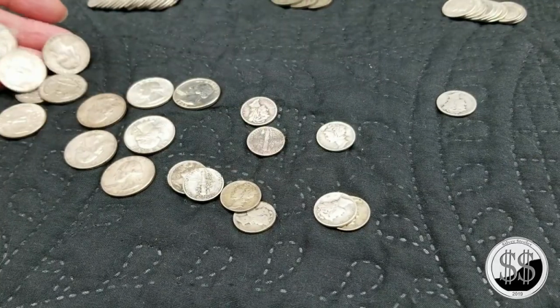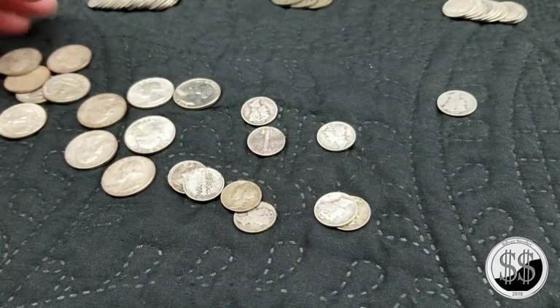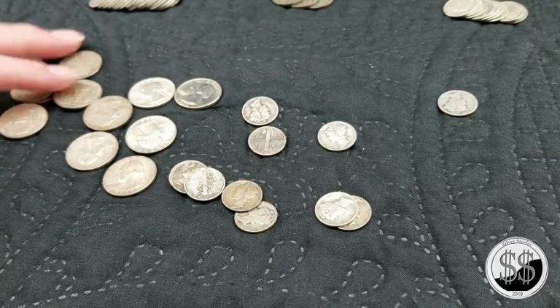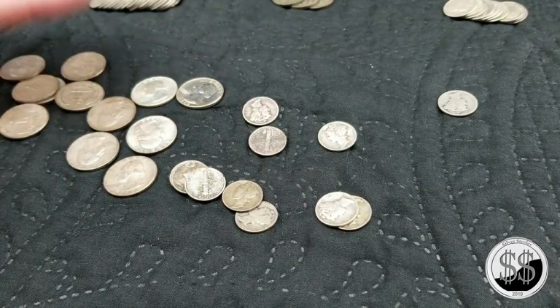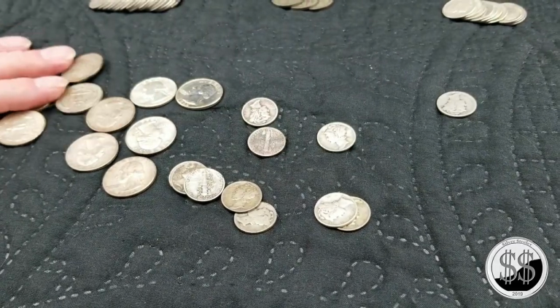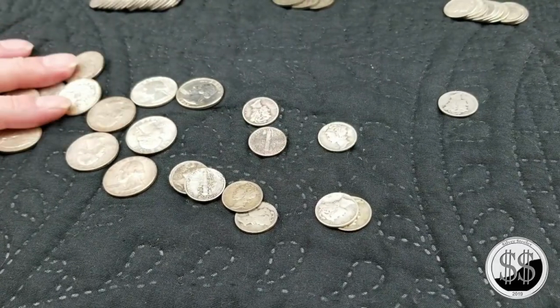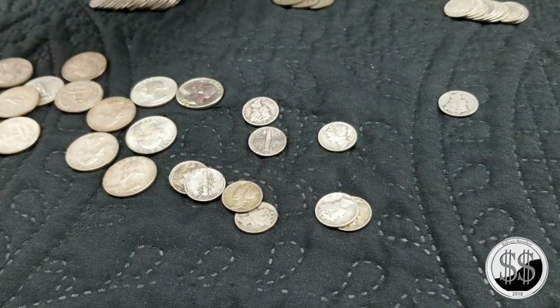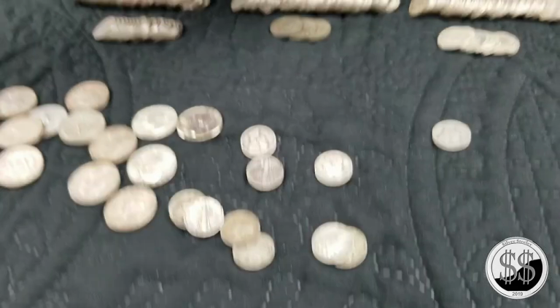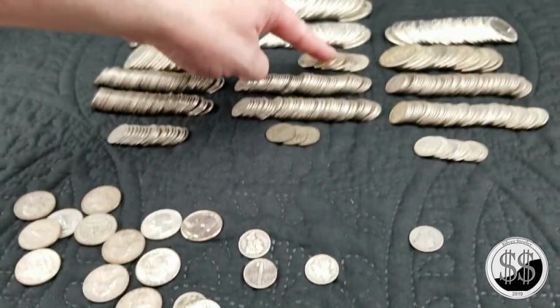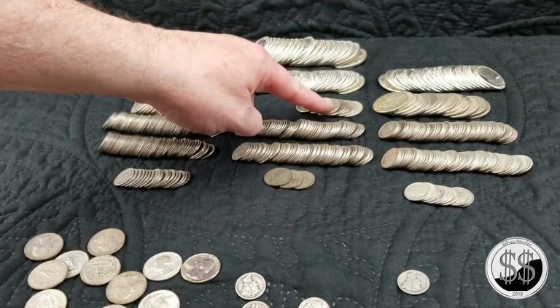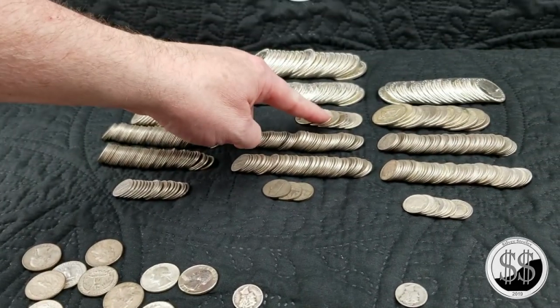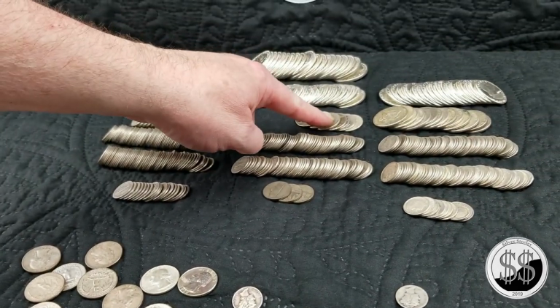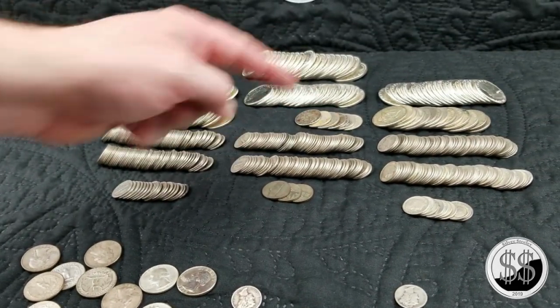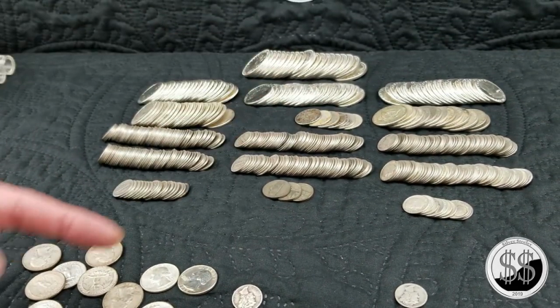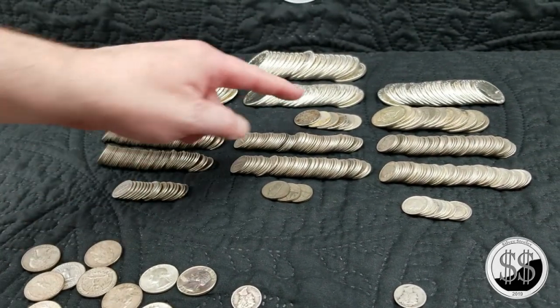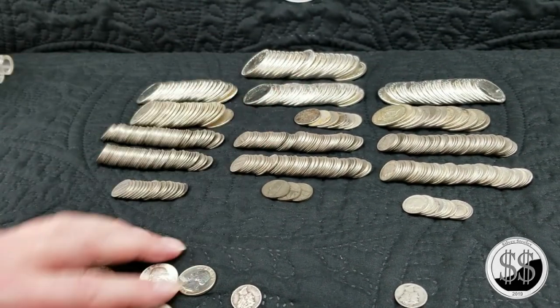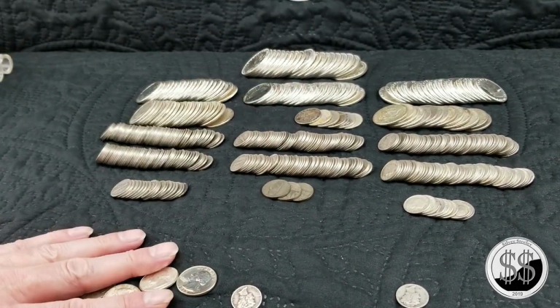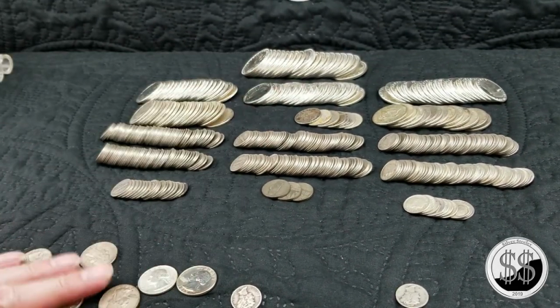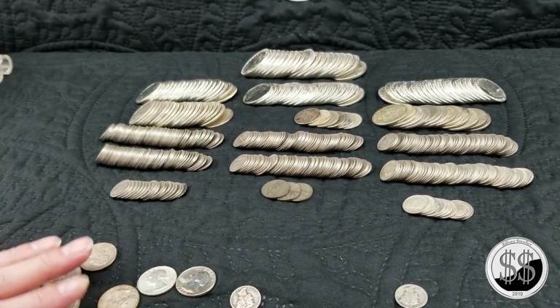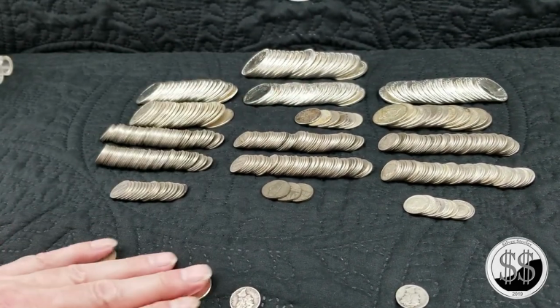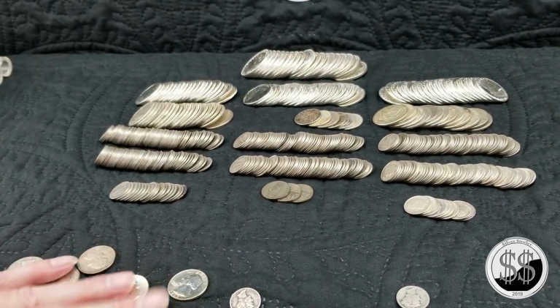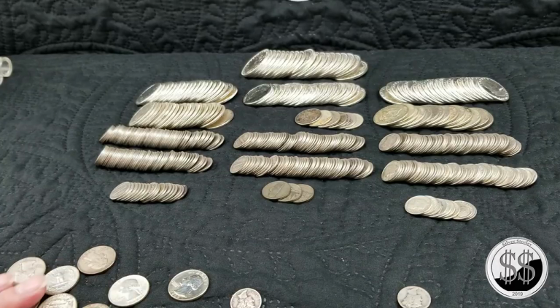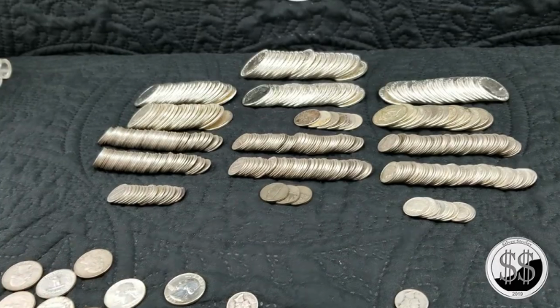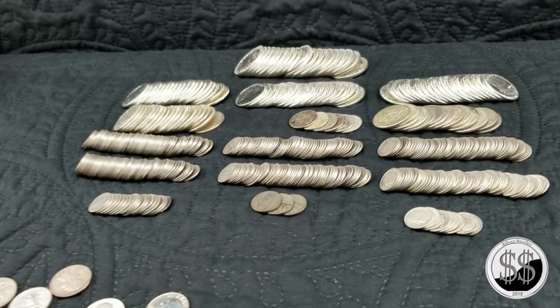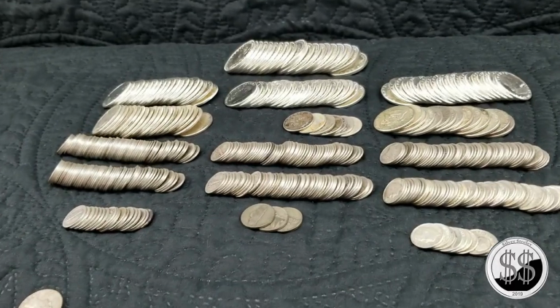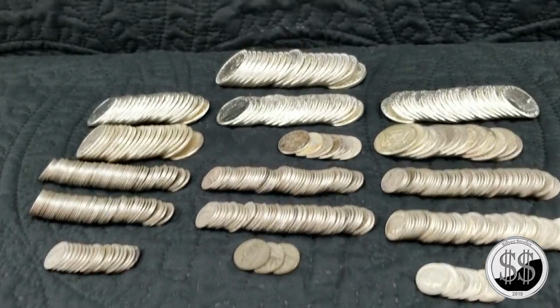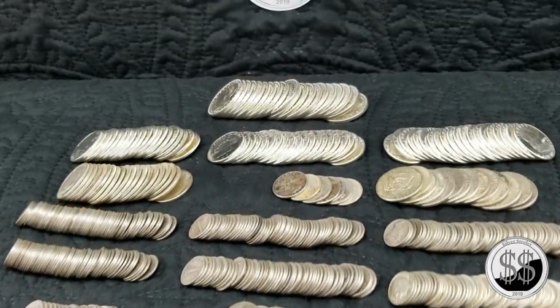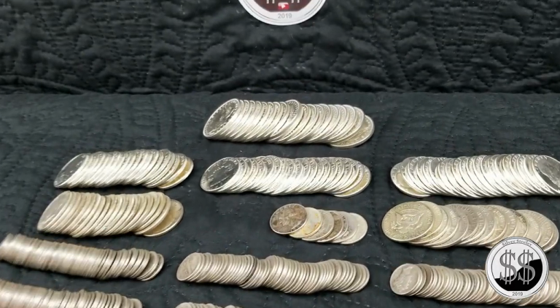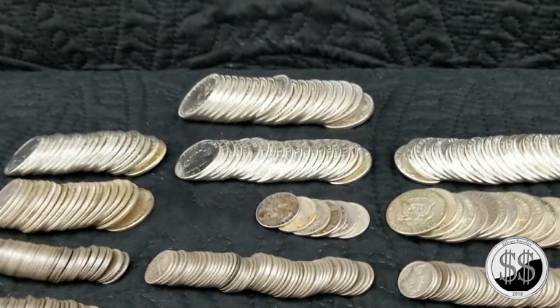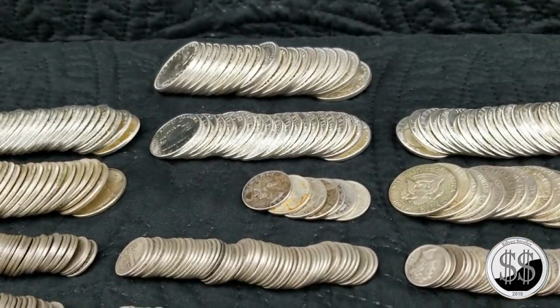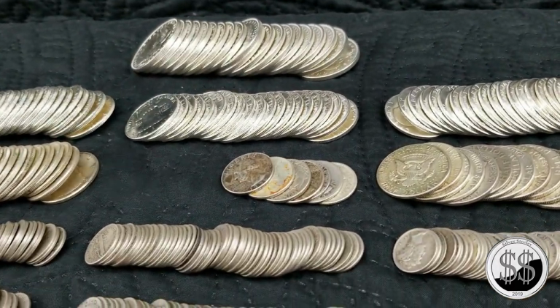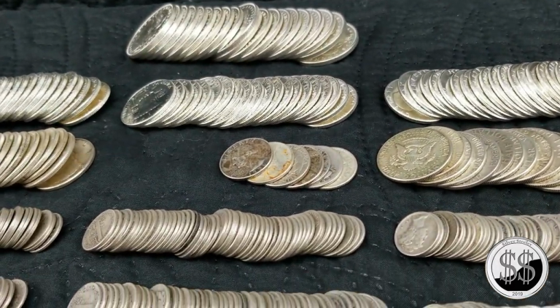So I got more from that trip than I had already had before. What about three times as many of those? Still don't even have a full roll.